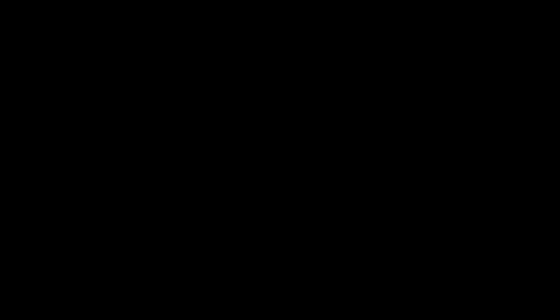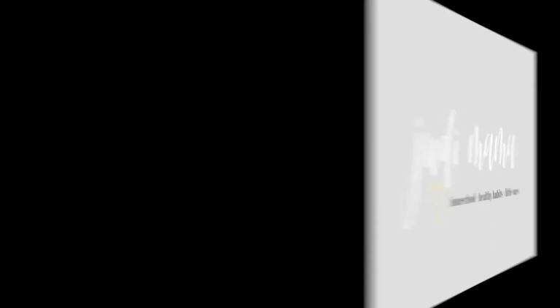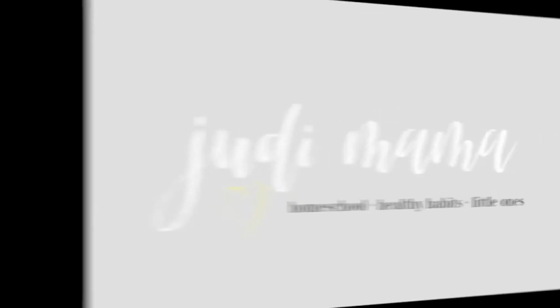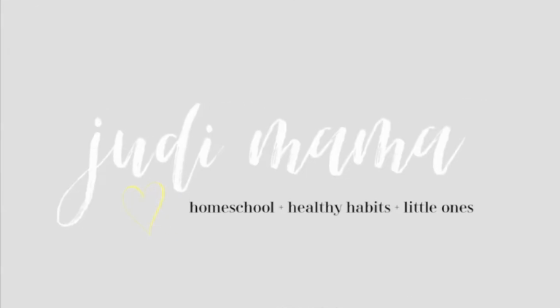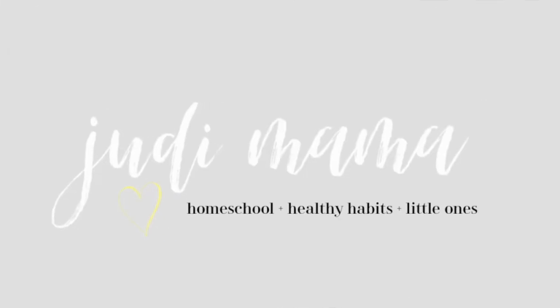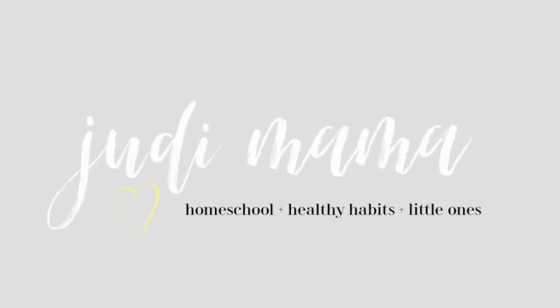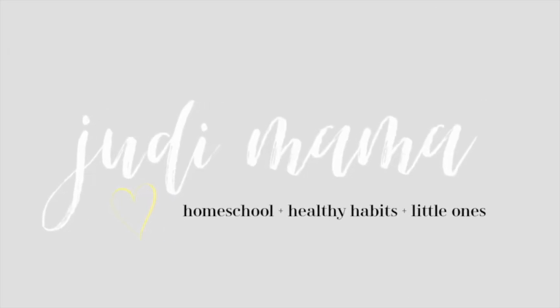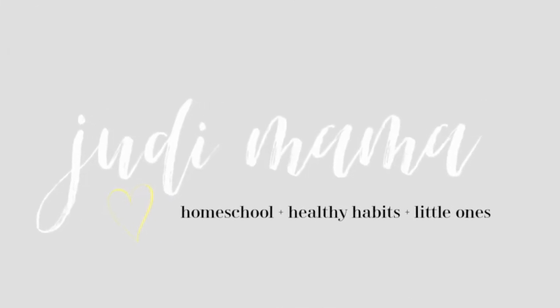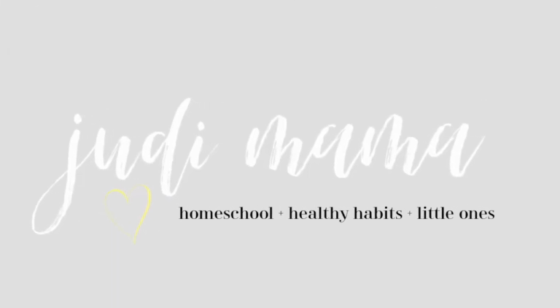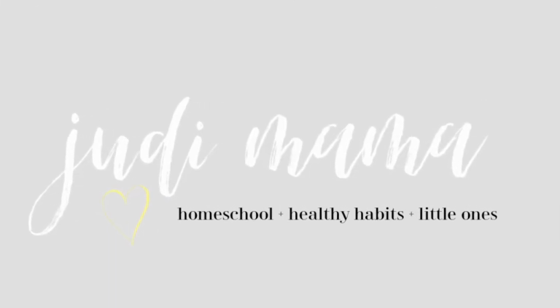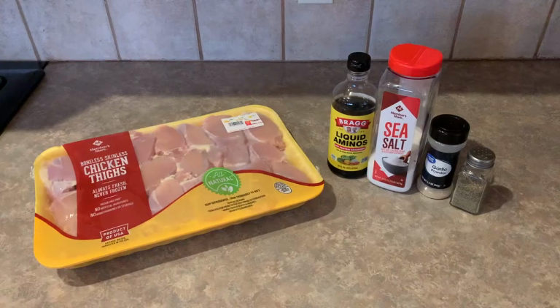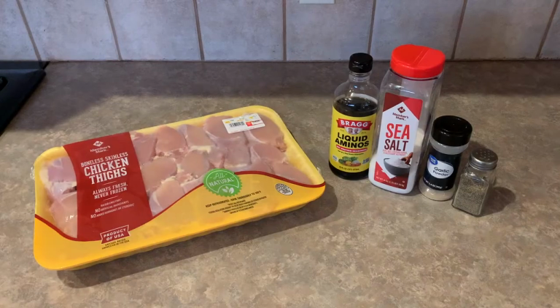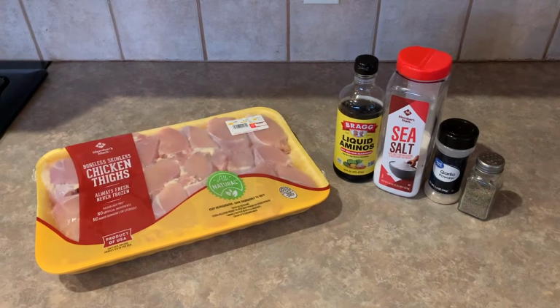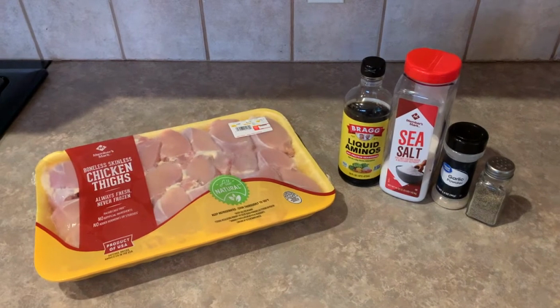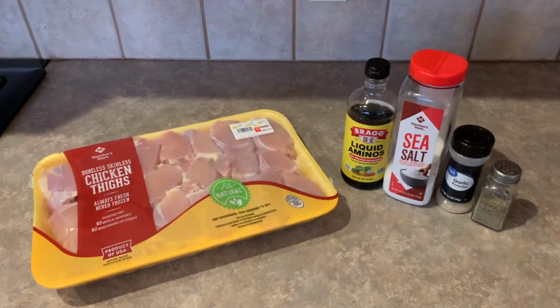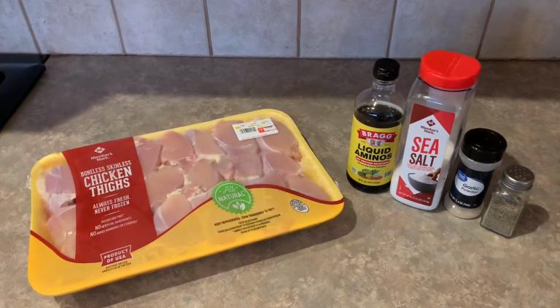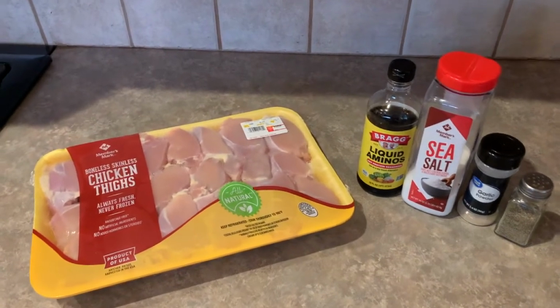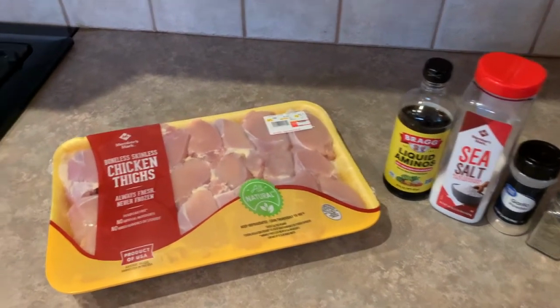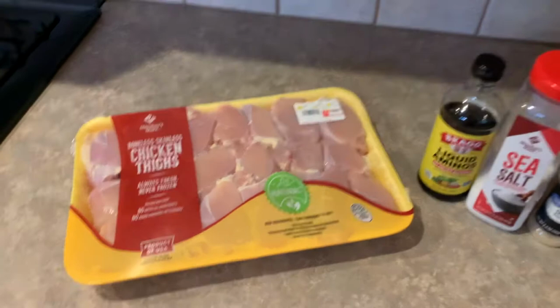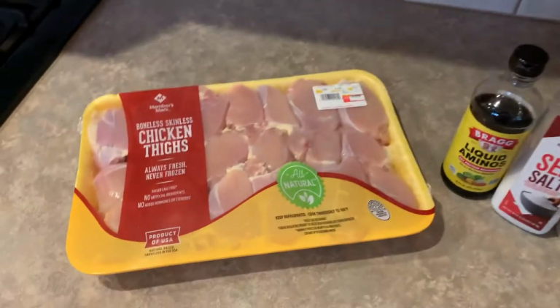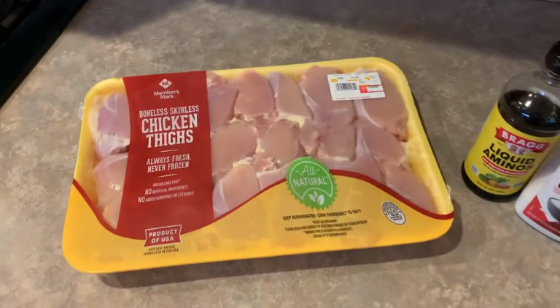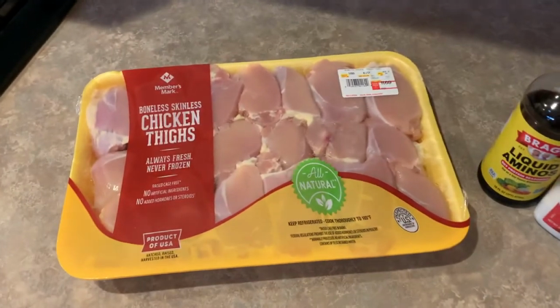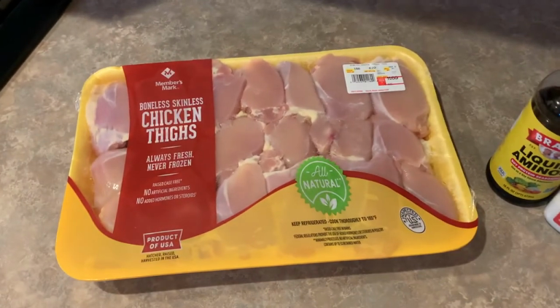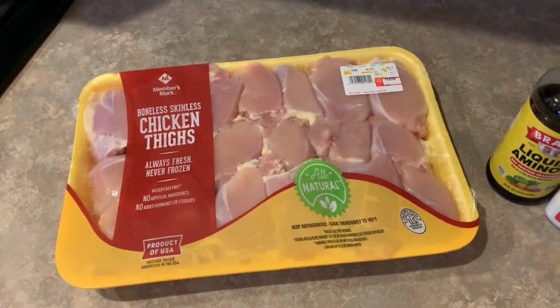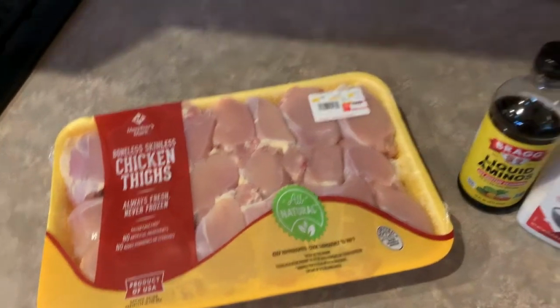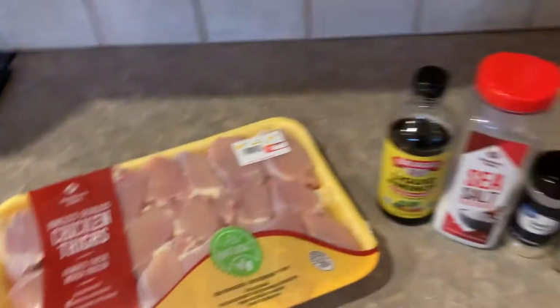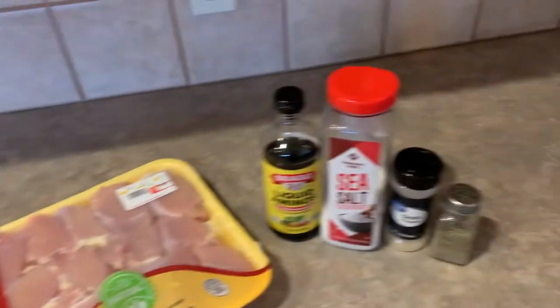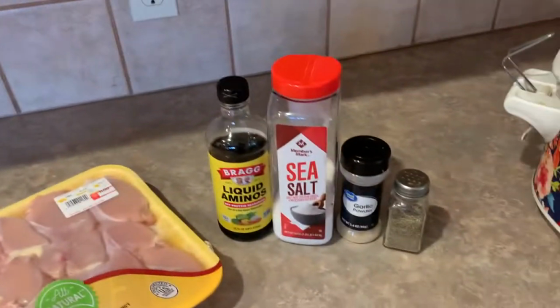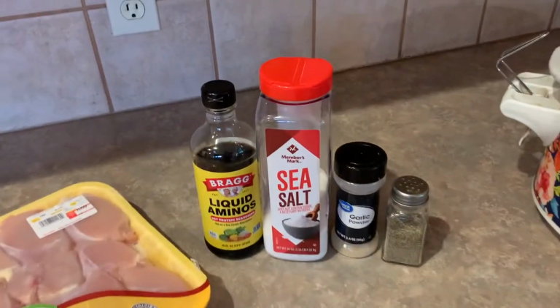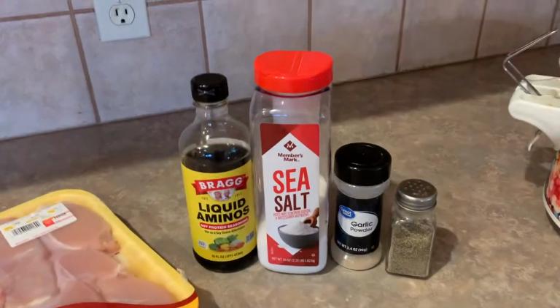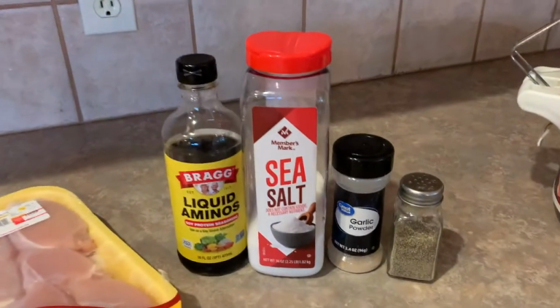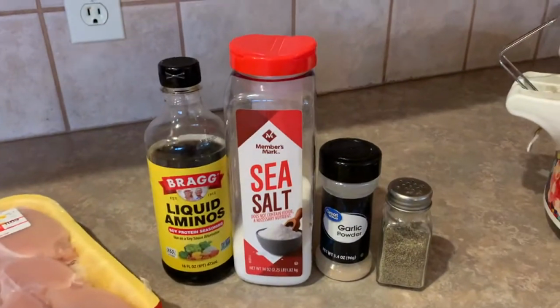Hey everyone, welcome back to my channel. Today I'm just going to jump right in and show you a super simple five ingredient crock pot chicken thigh recipe.